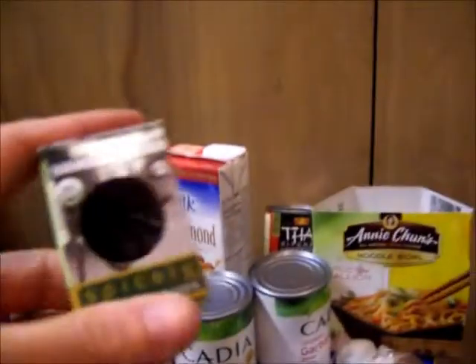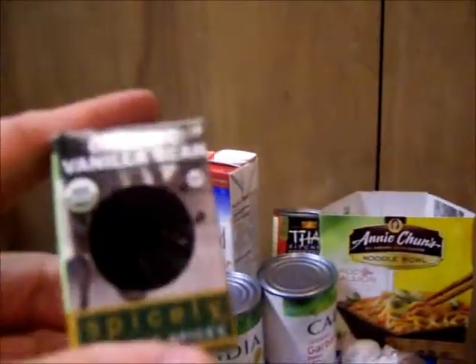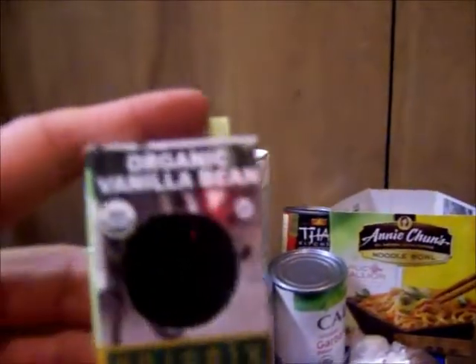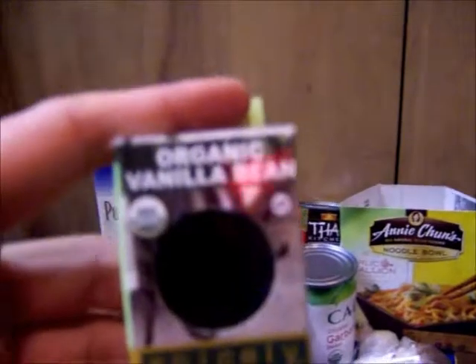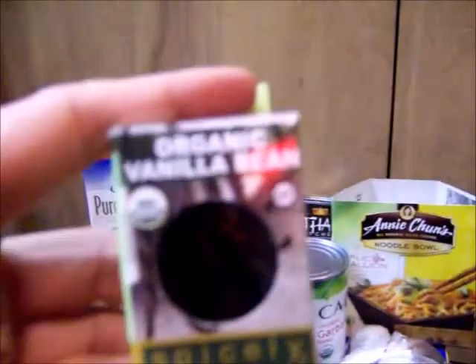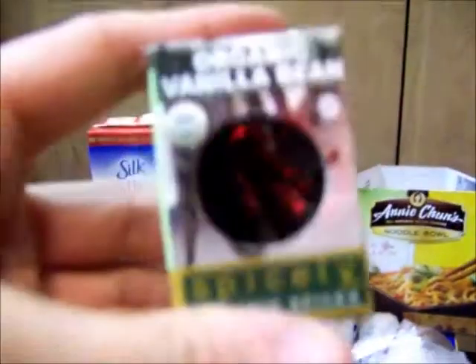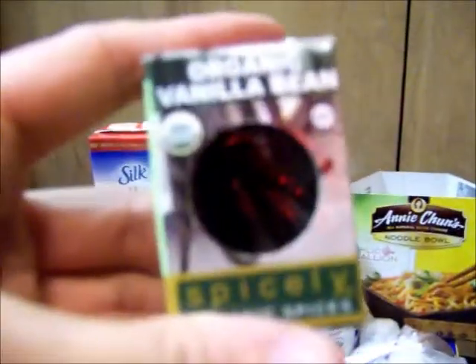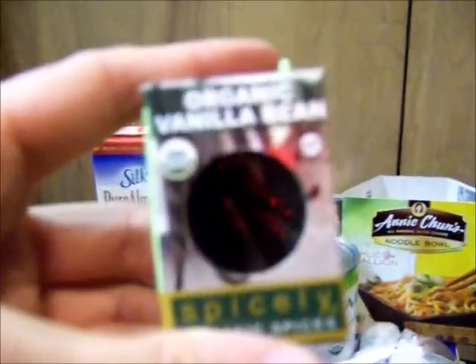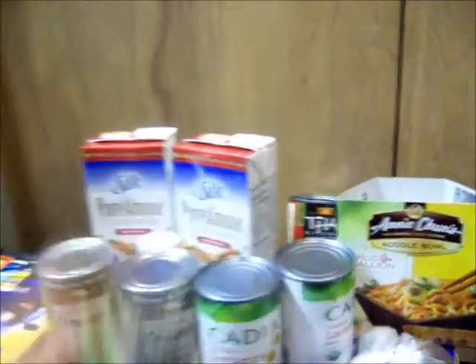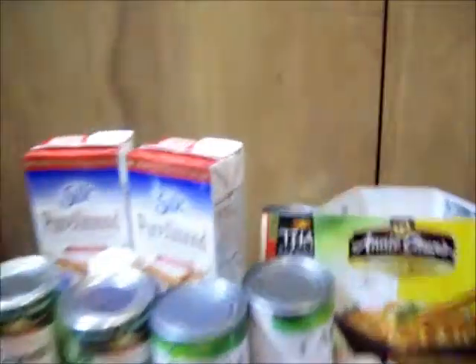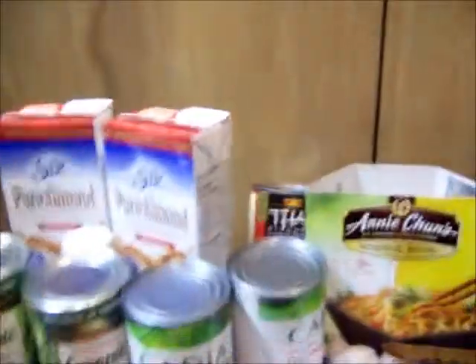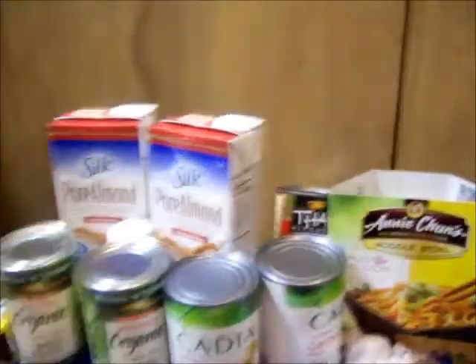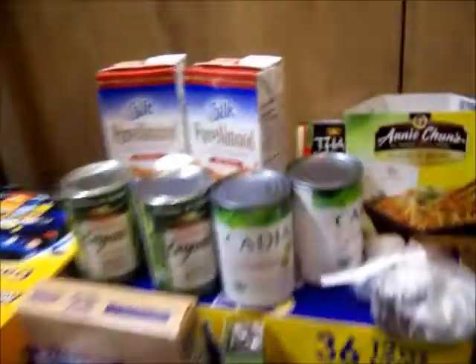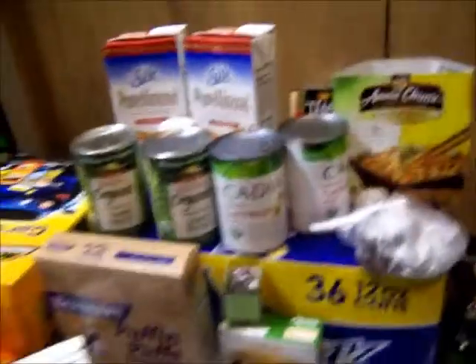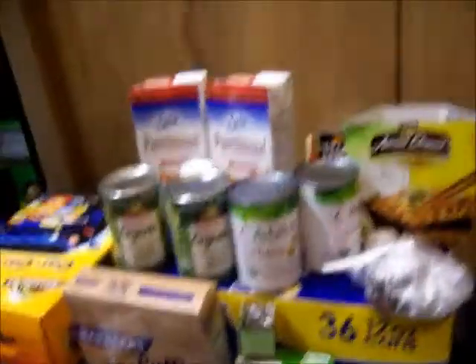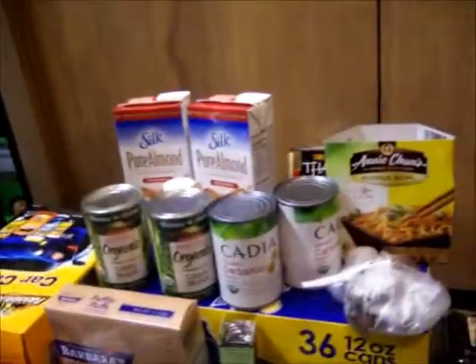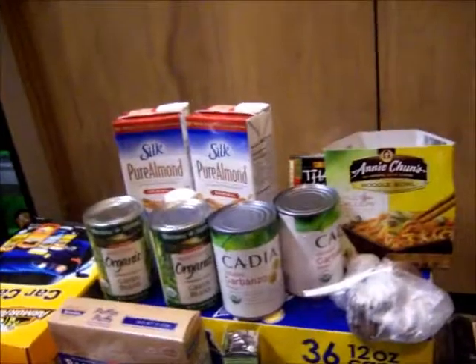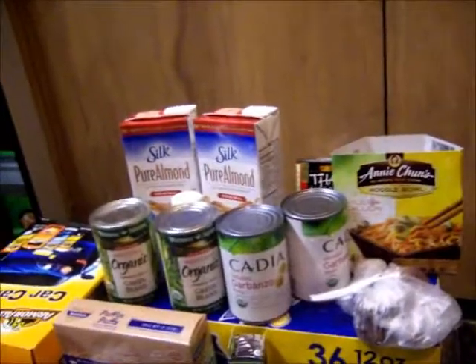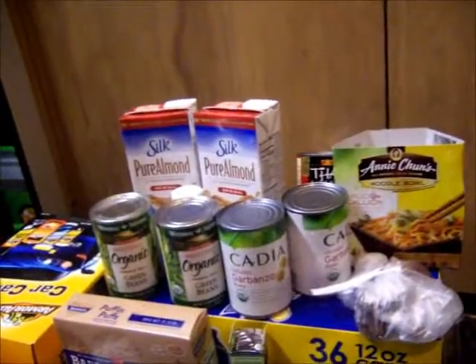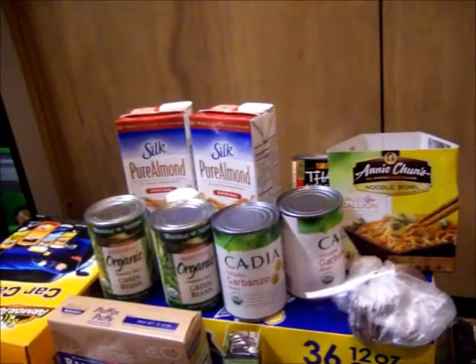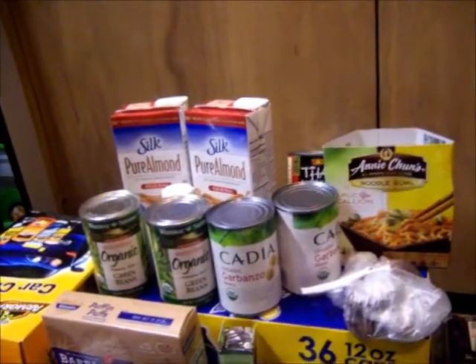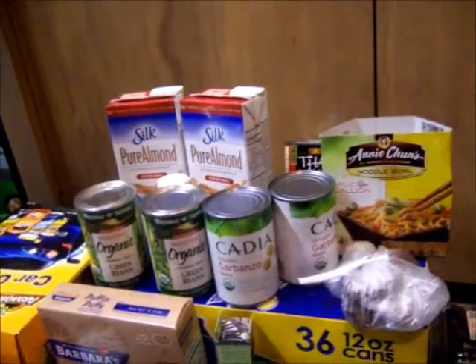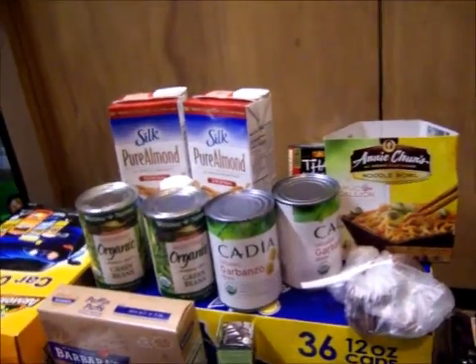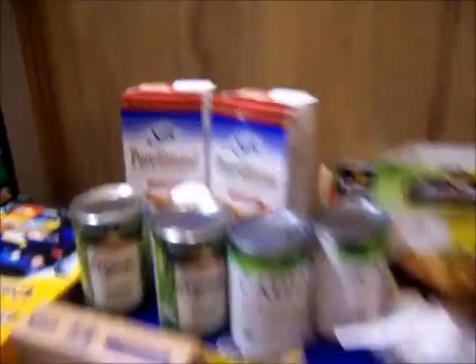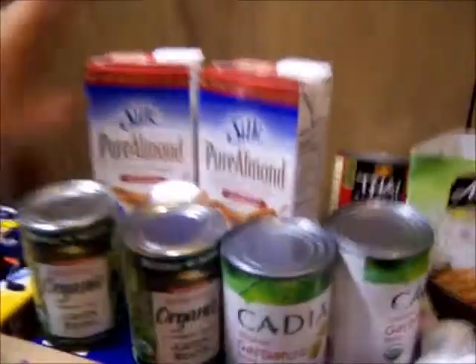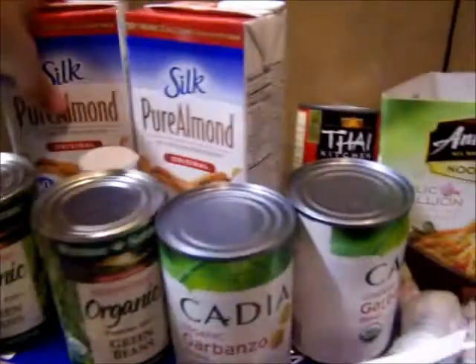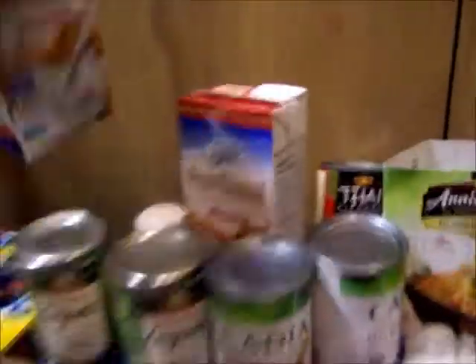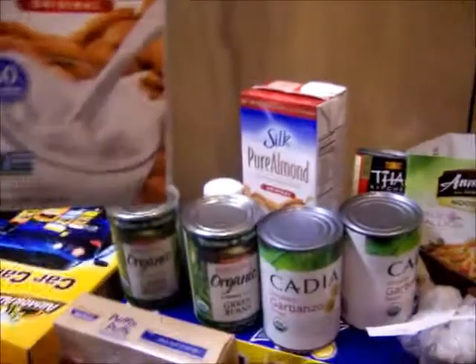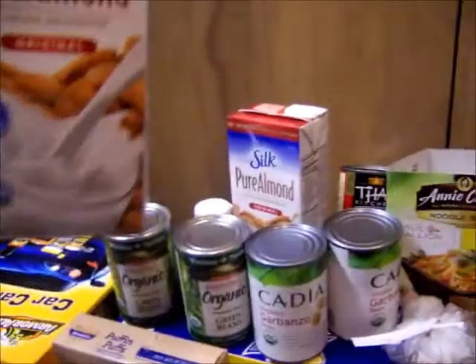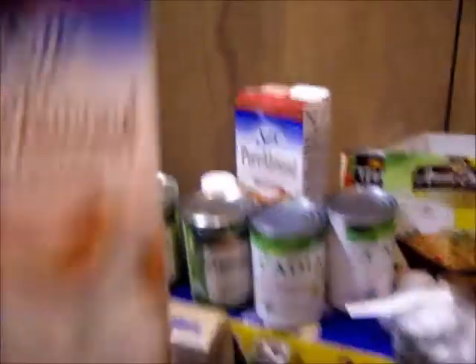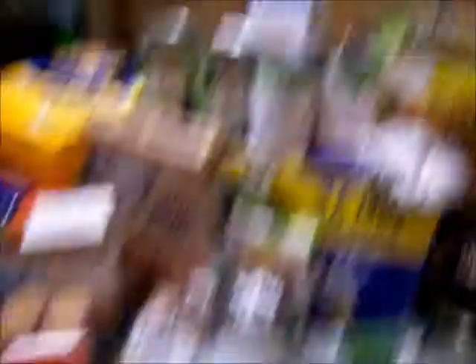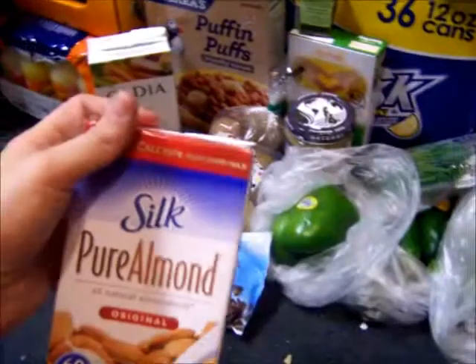And this is a little vanilla bean thing. I want to make vanilla bean cupcakes or muffins, and two things of almond milk.